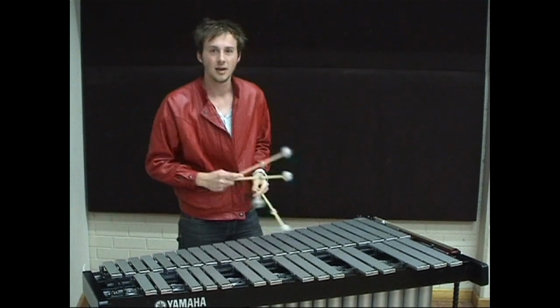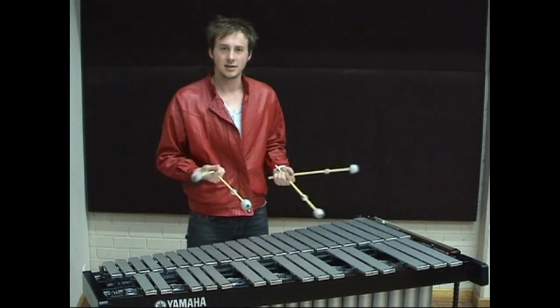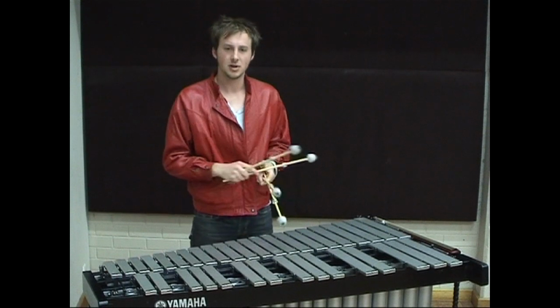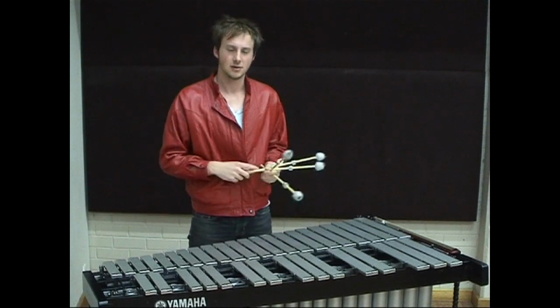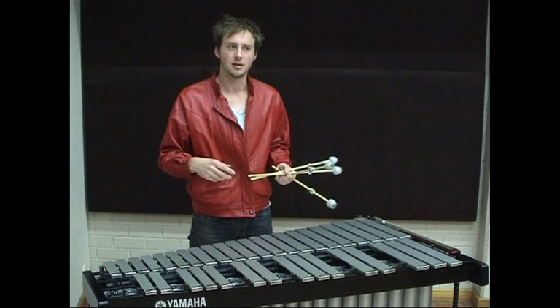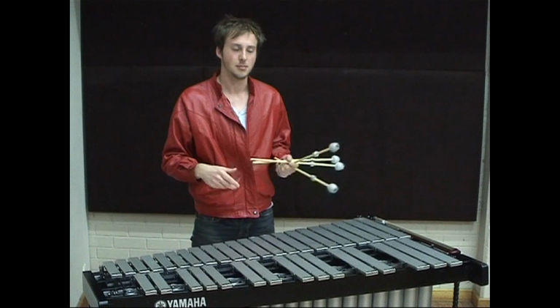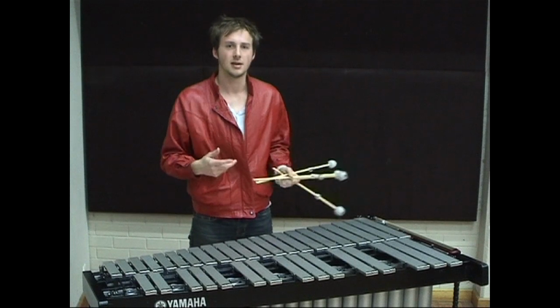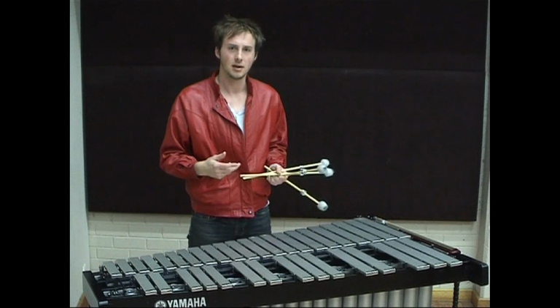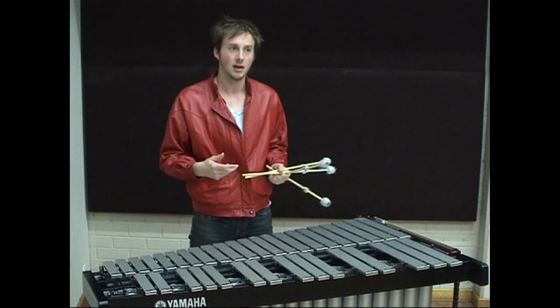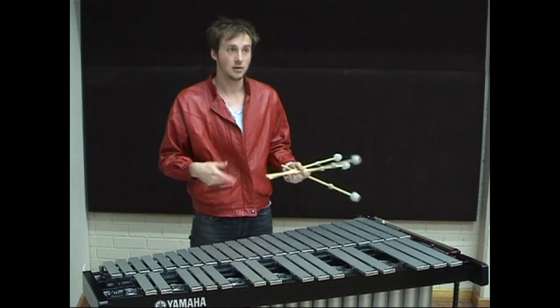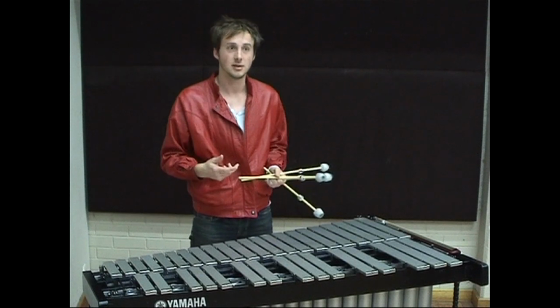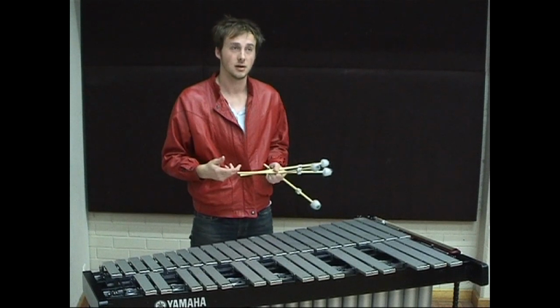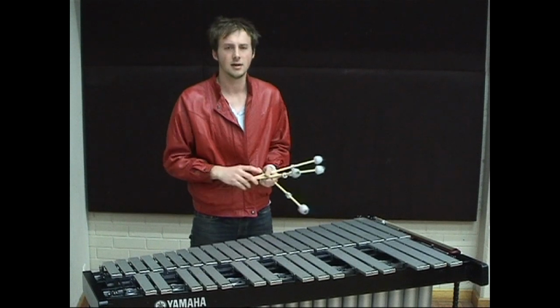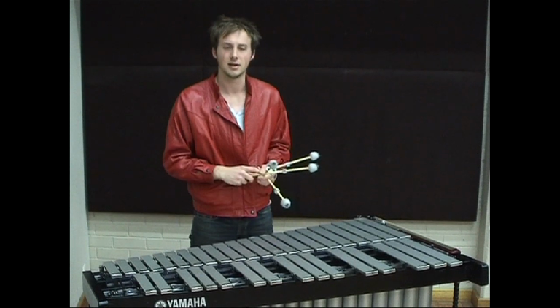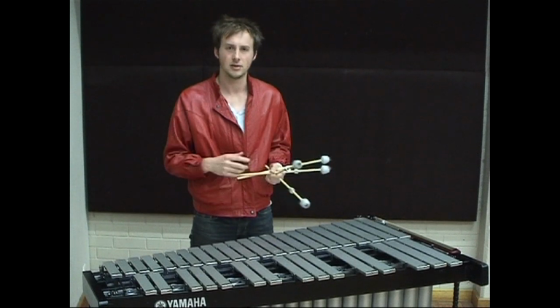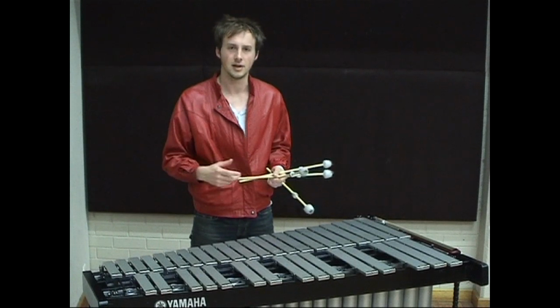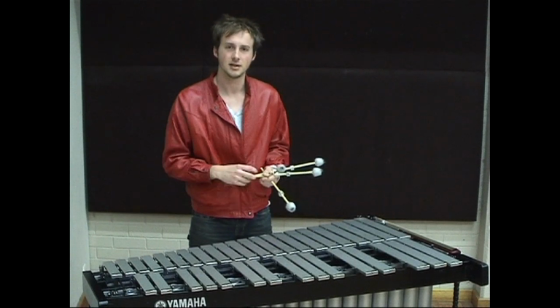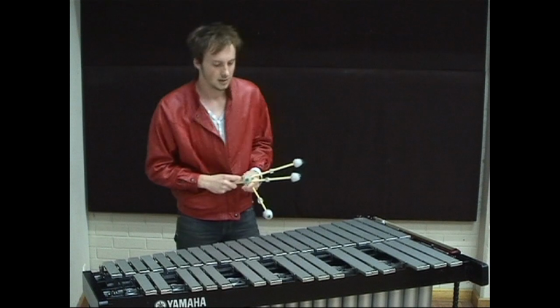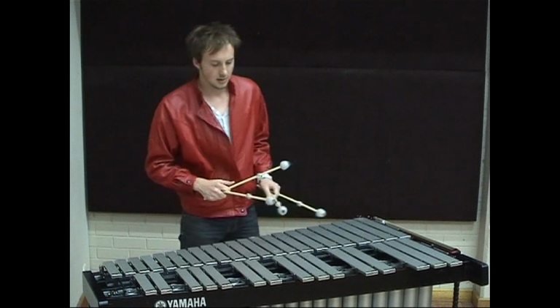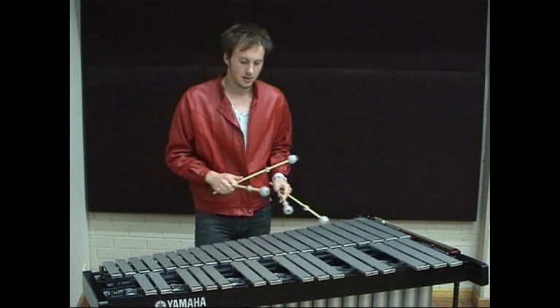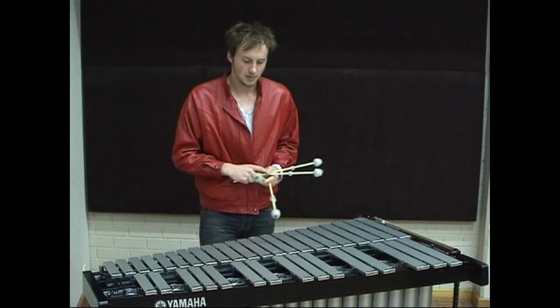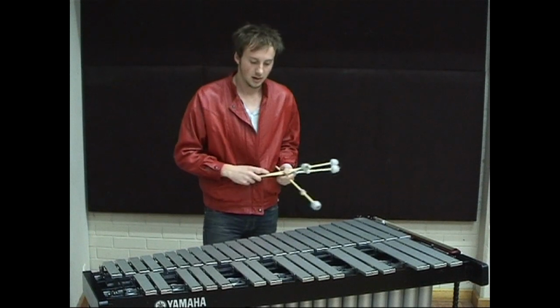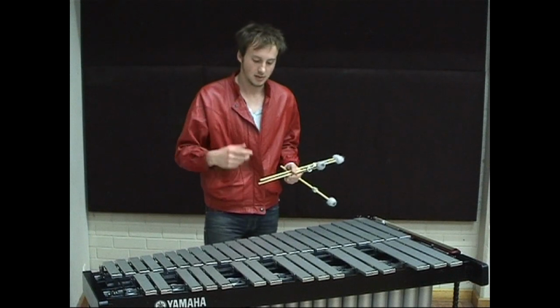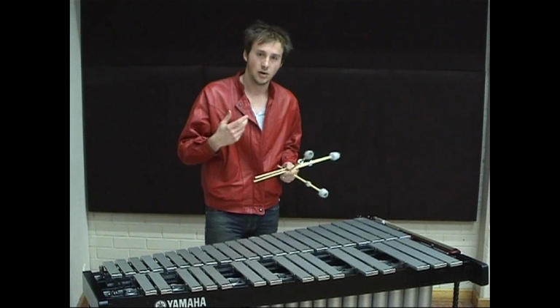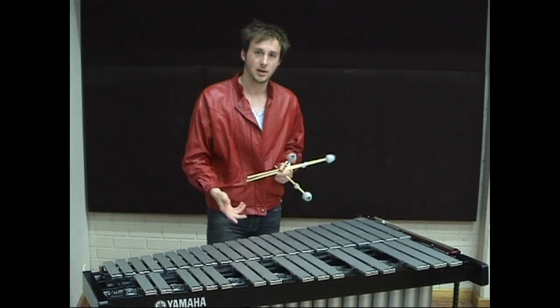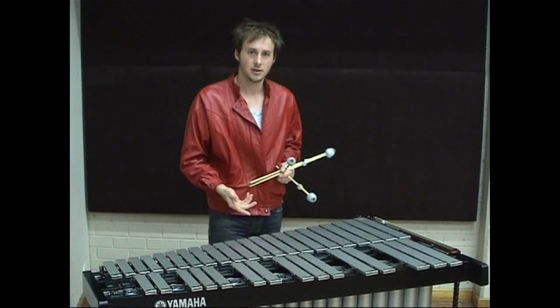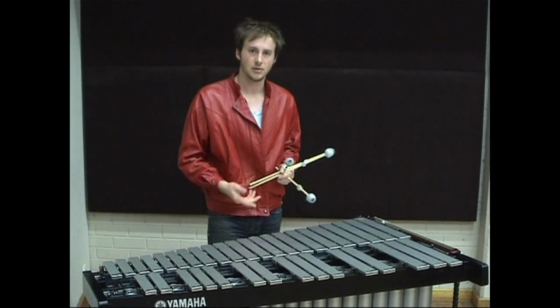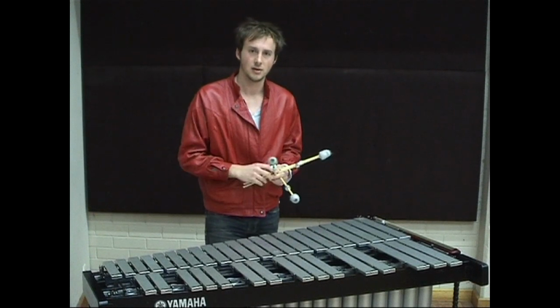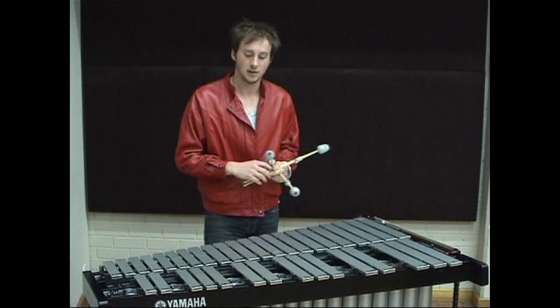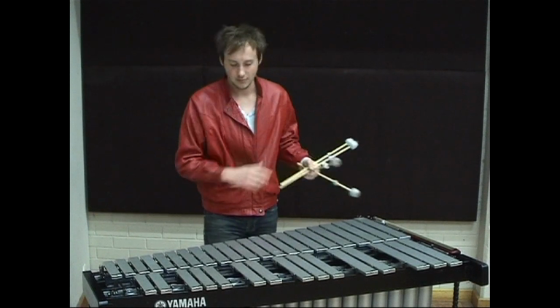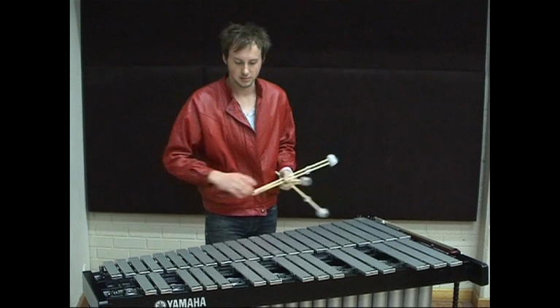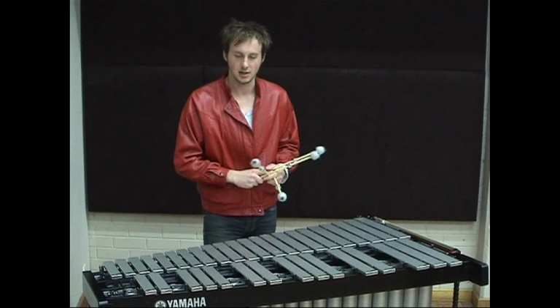The next thing I'm going to talk about is mallet dampening and how you can use that to create a legato phrasing. Mallet dampening is when you hold the pedal down on the vibraphone so that every note would sustain.